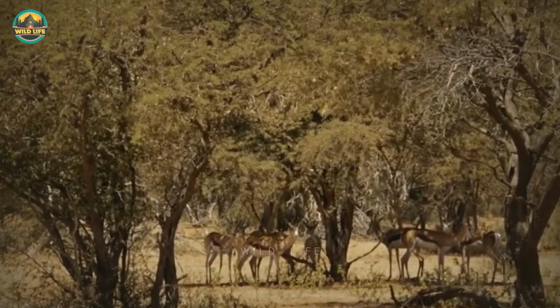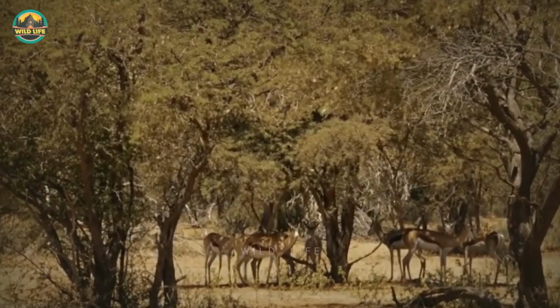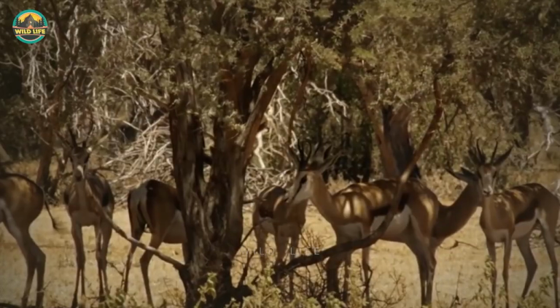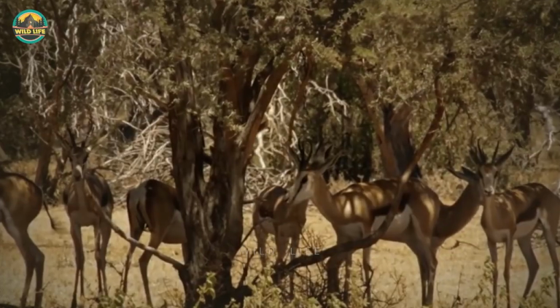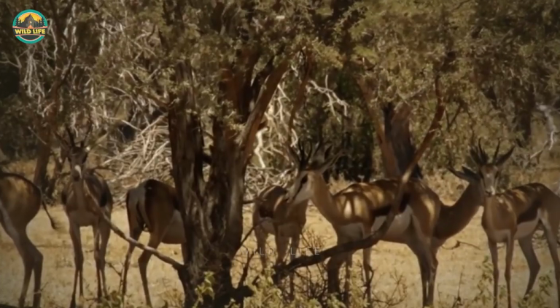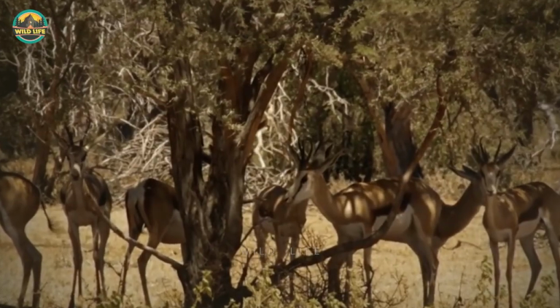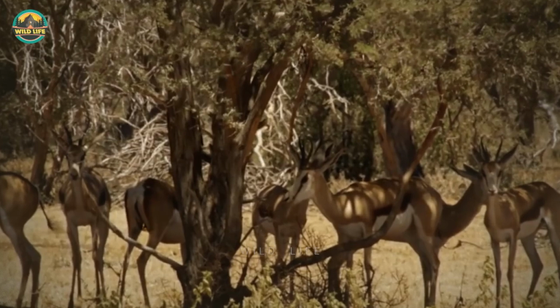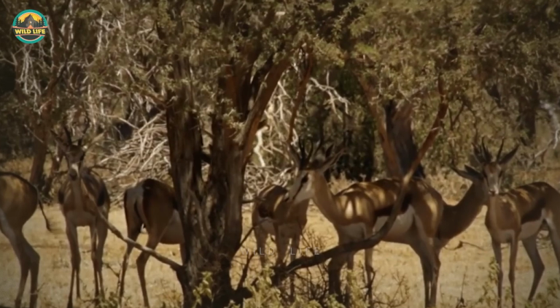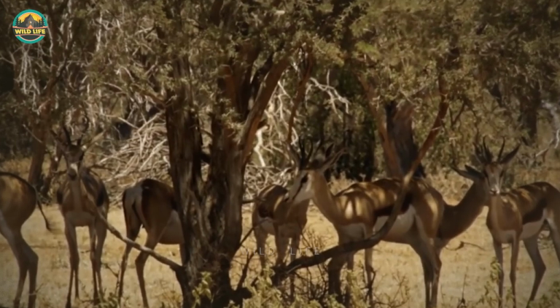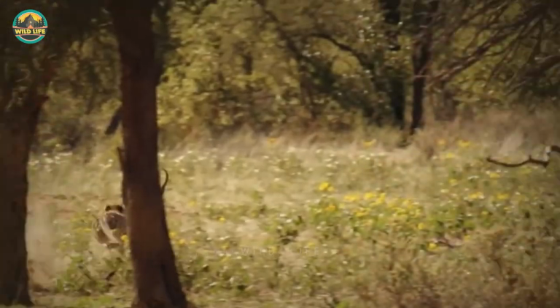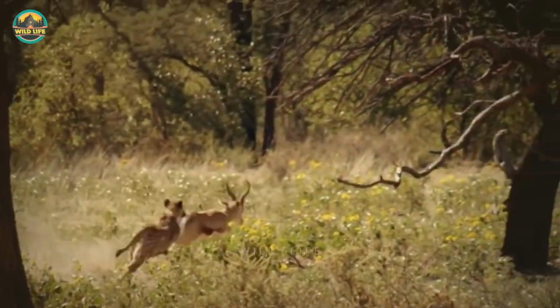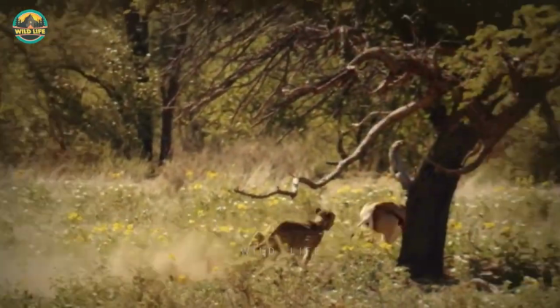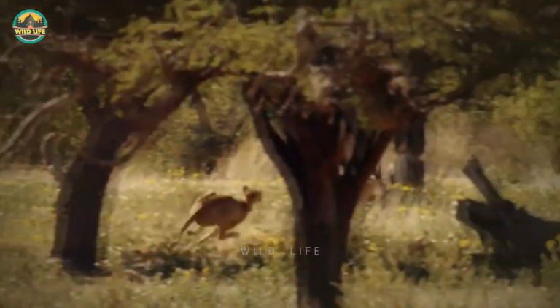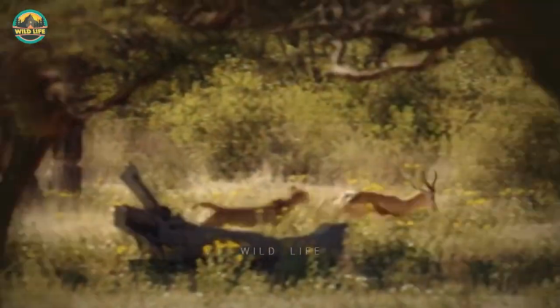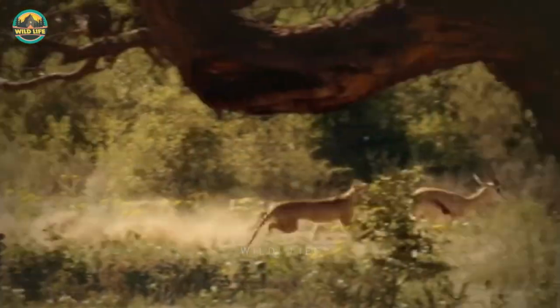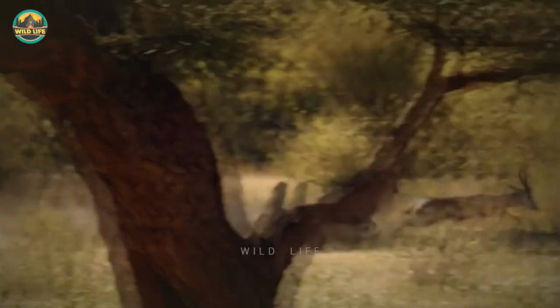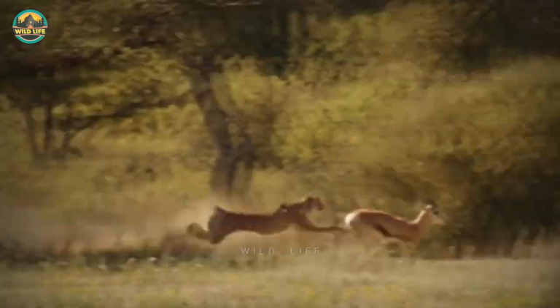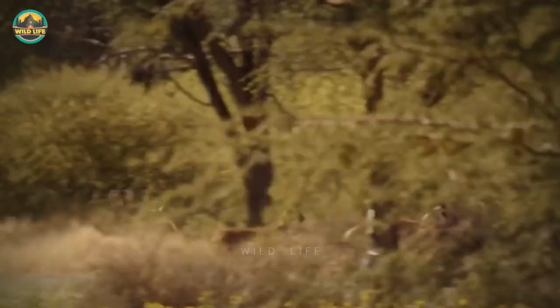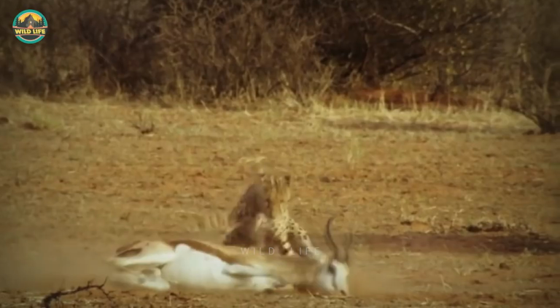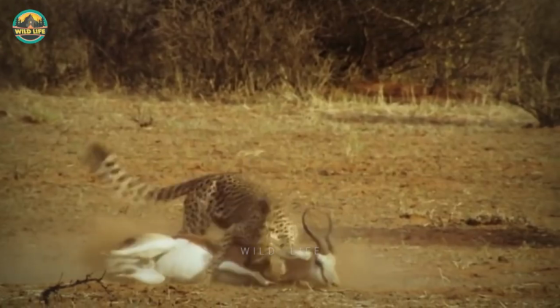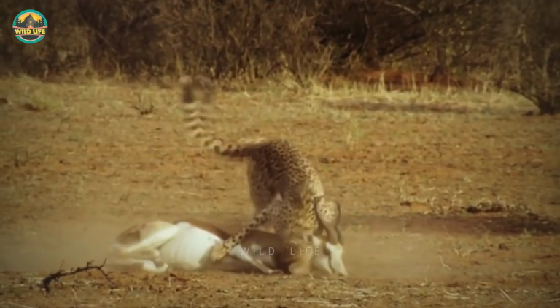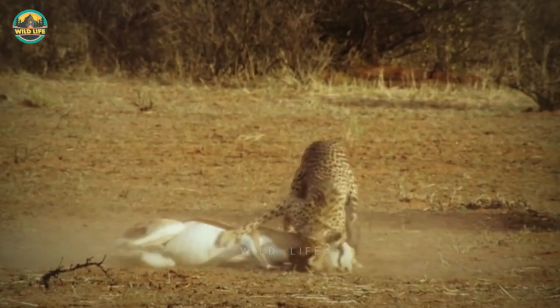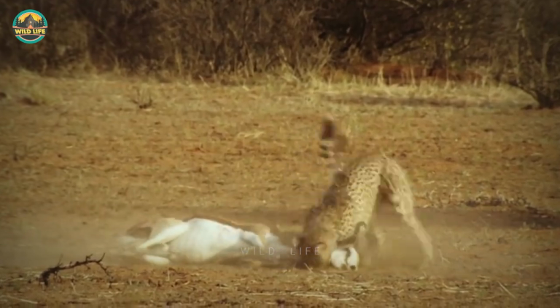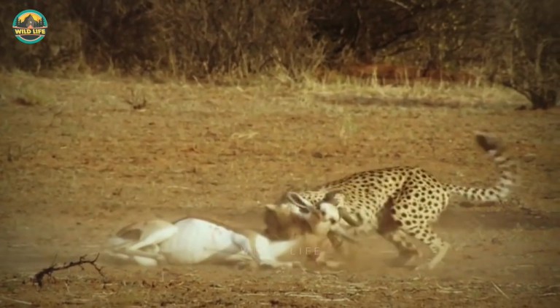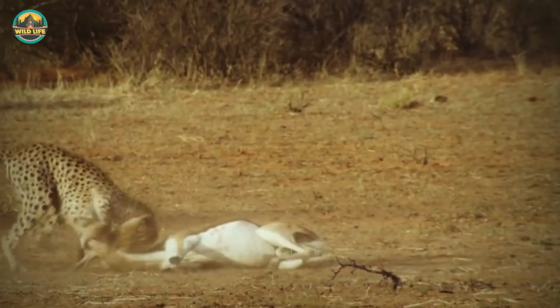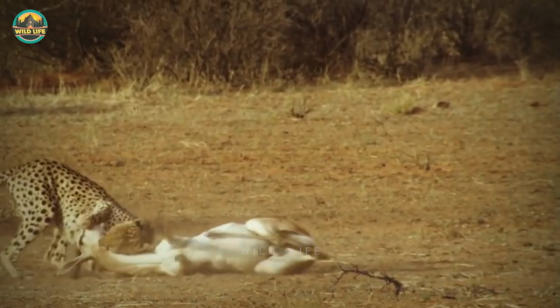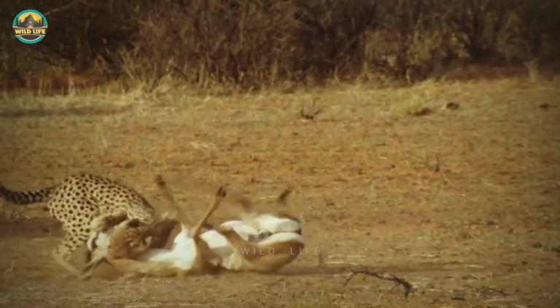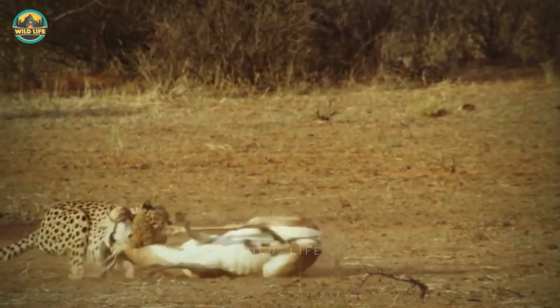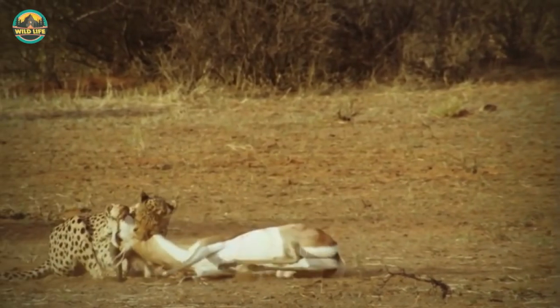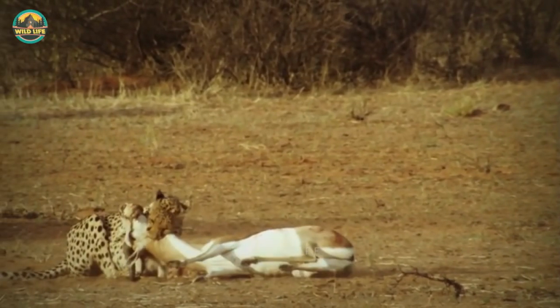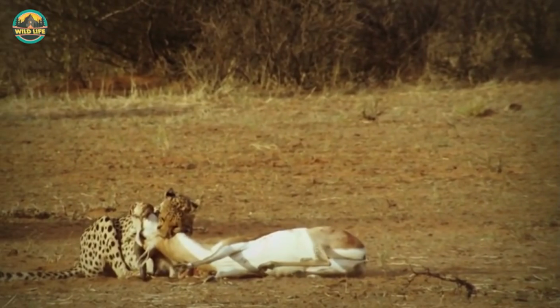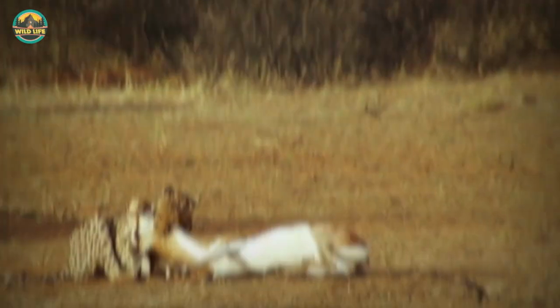Number 4: A mother cheetah caring for her cubs spots an opportunity — a herd of springbok grazing casually nearby. The cheetah hunts and kills the springbok in front of safari enthusiasts. Even though the animal attempts to flee, the cheetah chokes it — as simple as counting to ten.